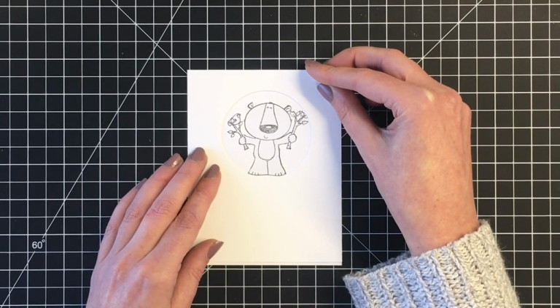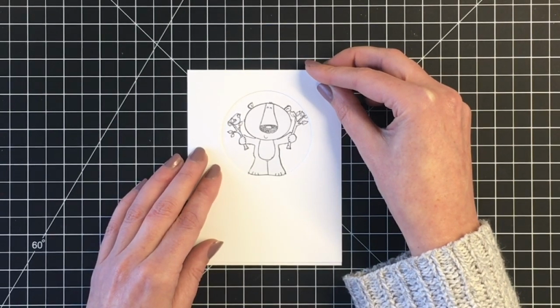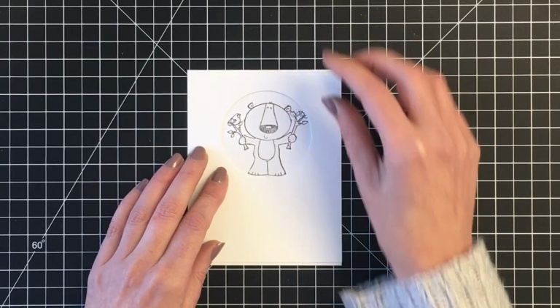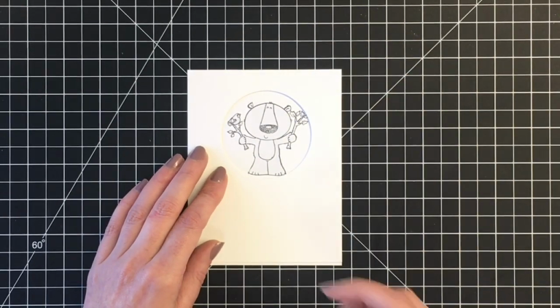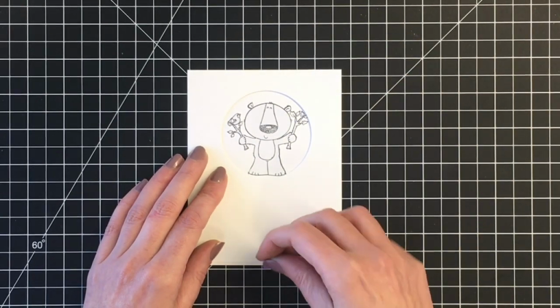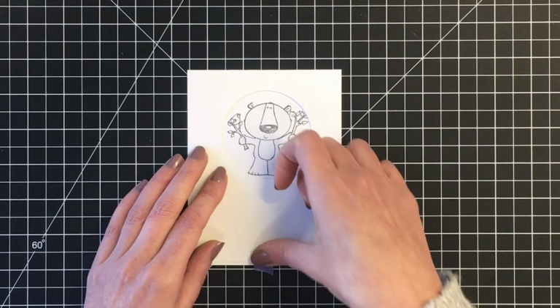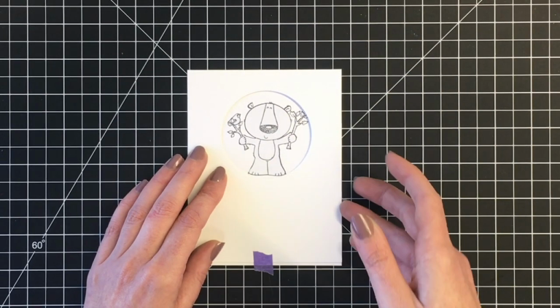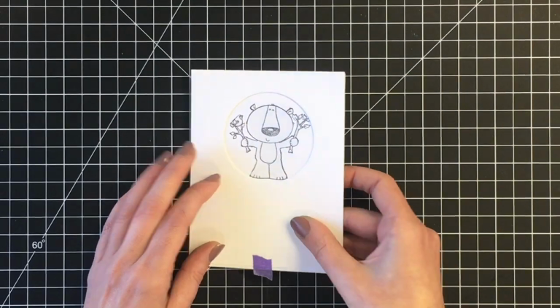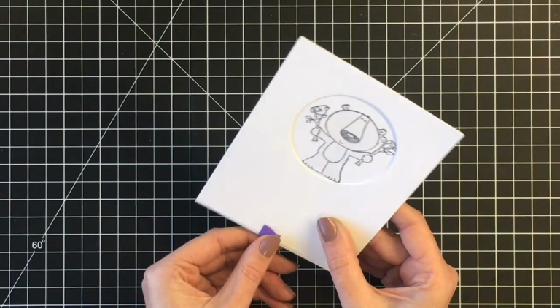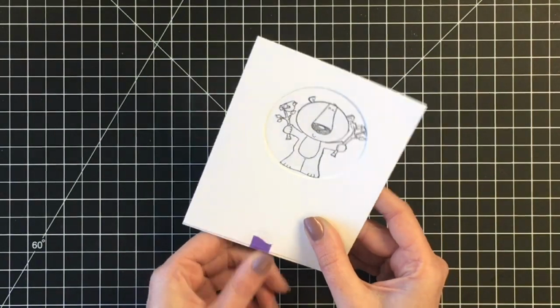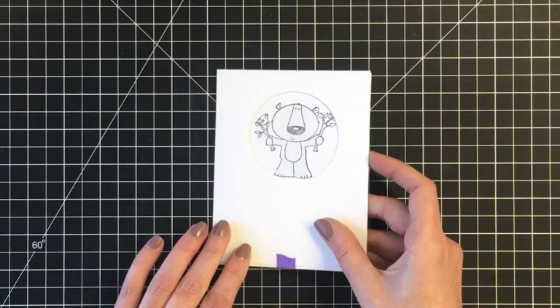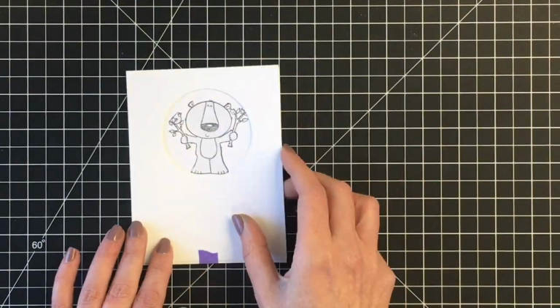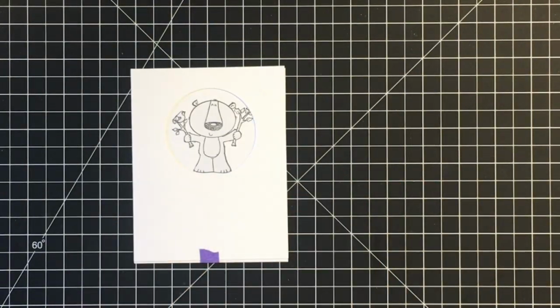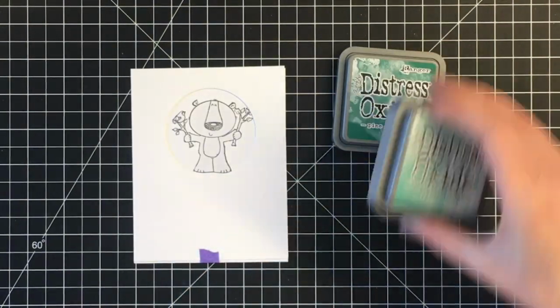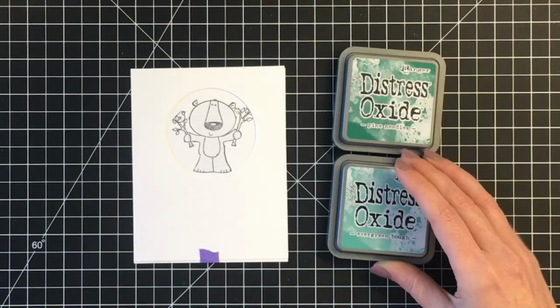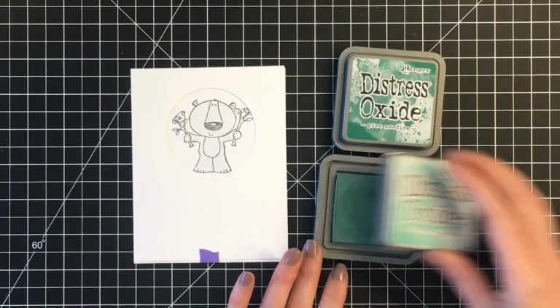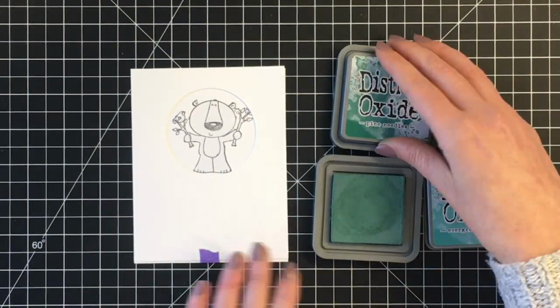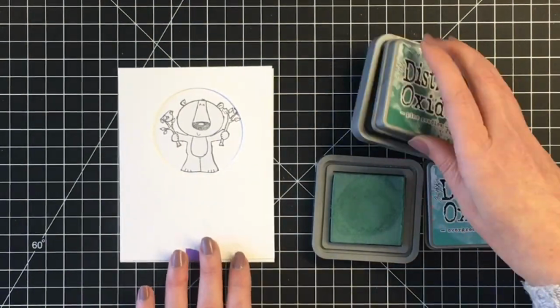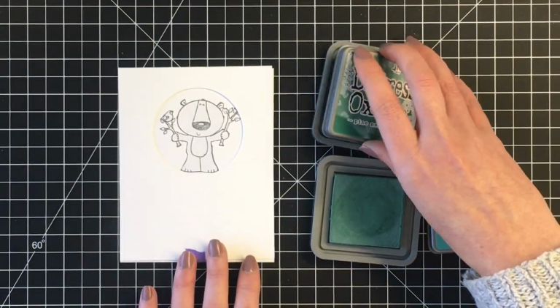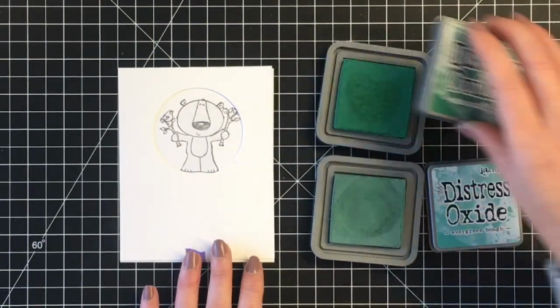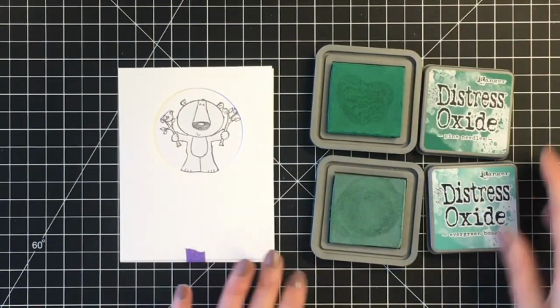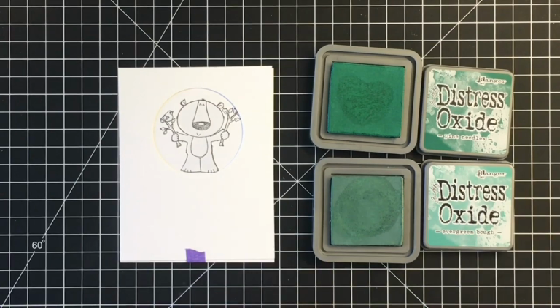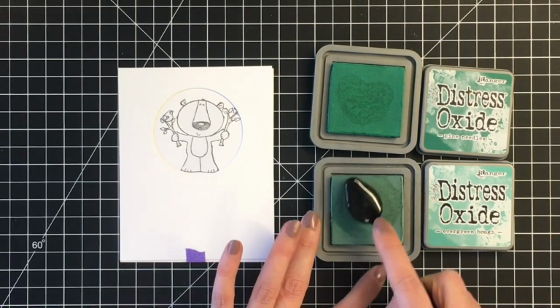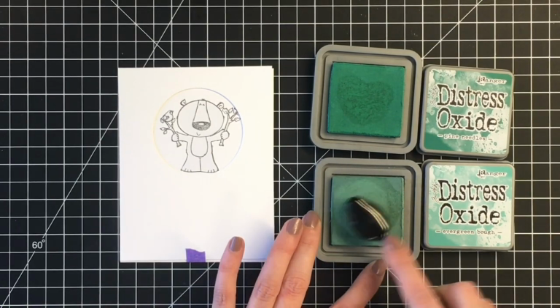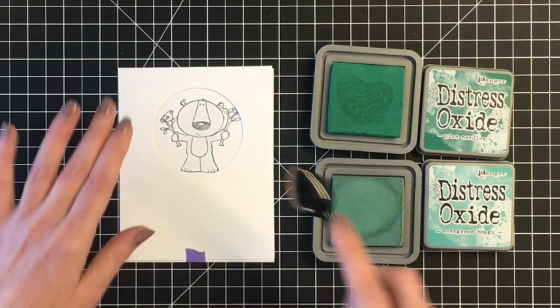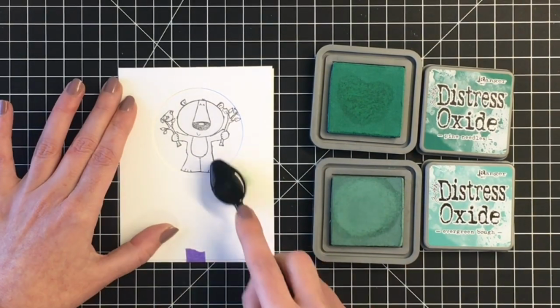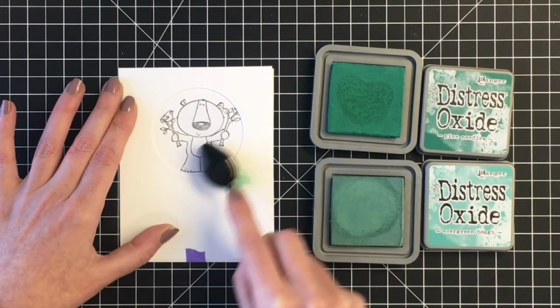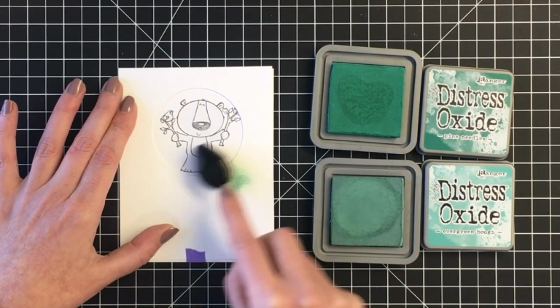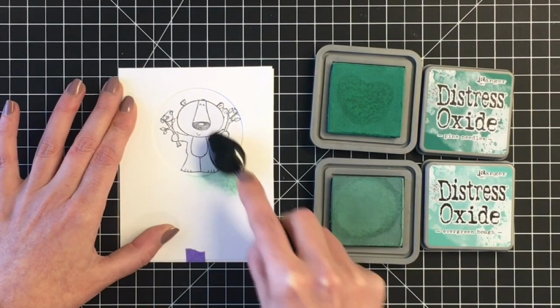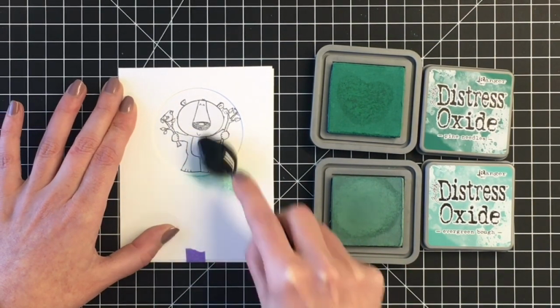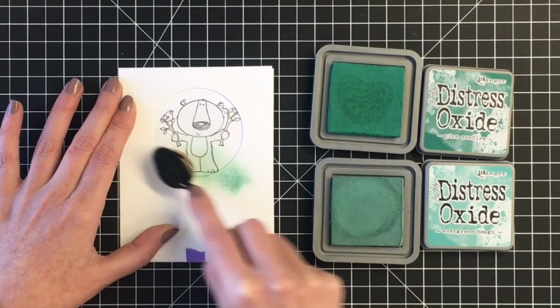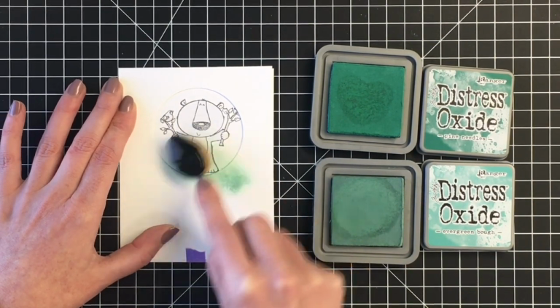I'm just making sure that I'm getting this lined up. I'll use some purple tape to ensure that the card panel I'm using for the mask for my background is secured to the card panel itself.